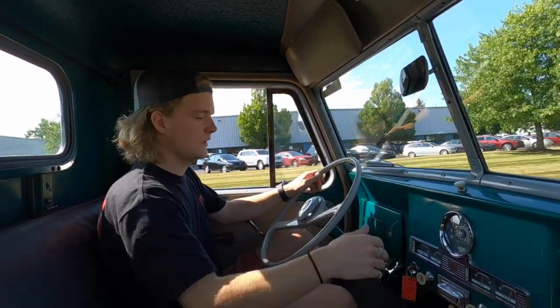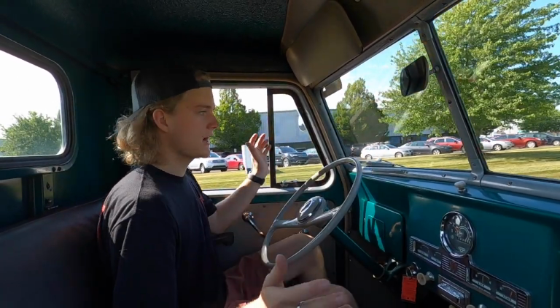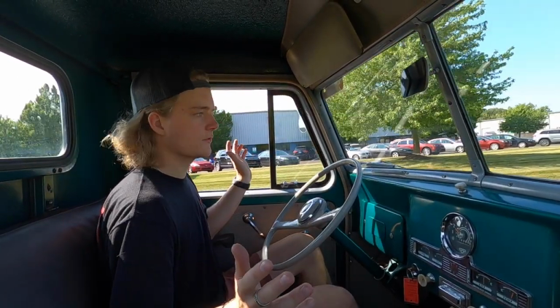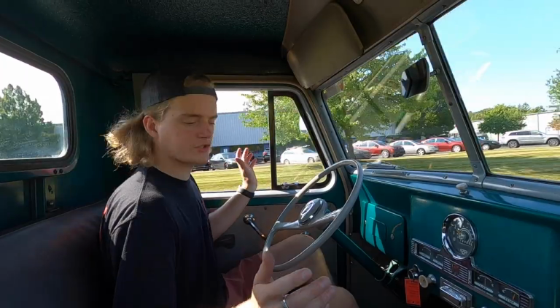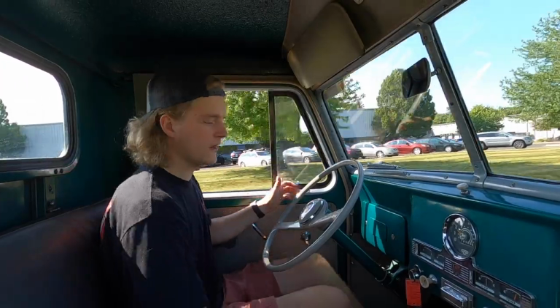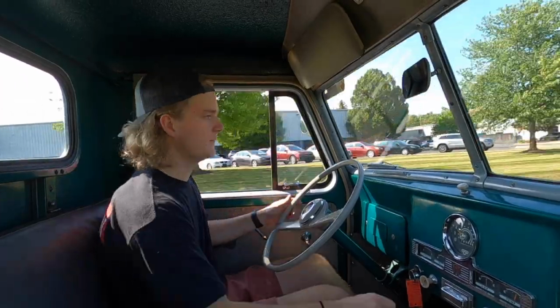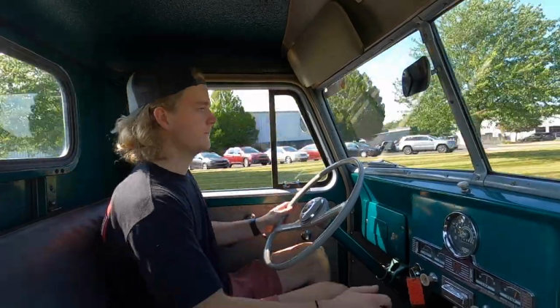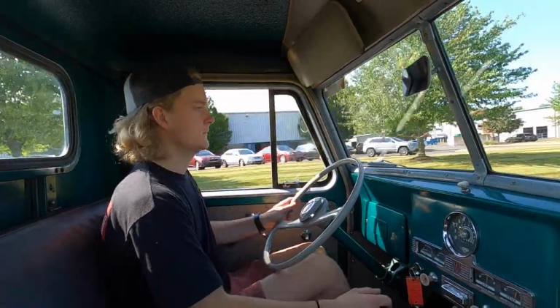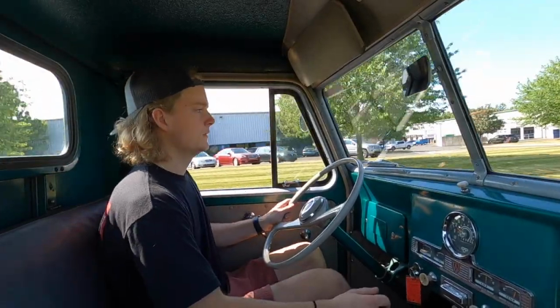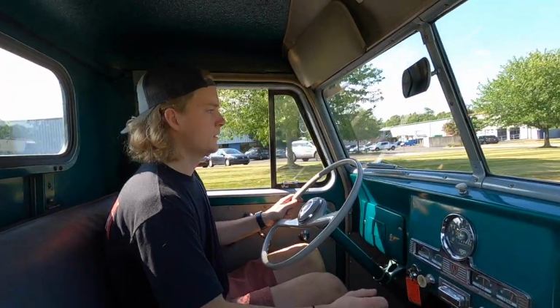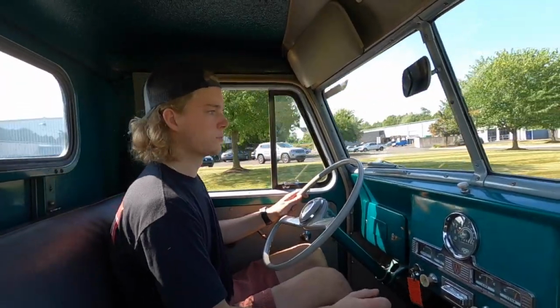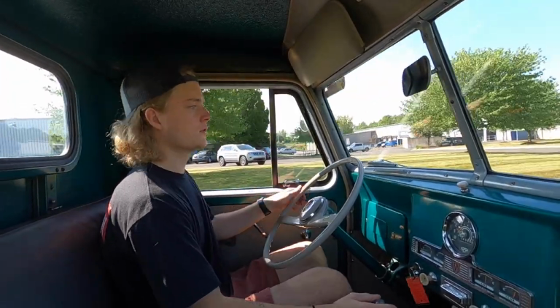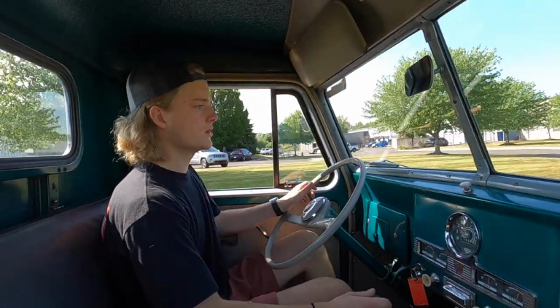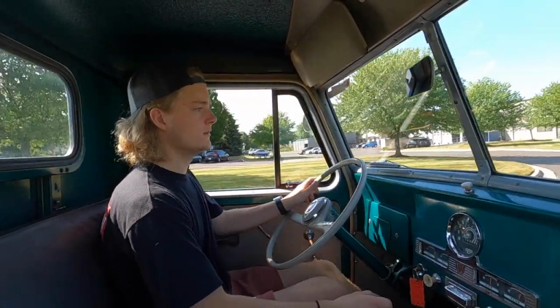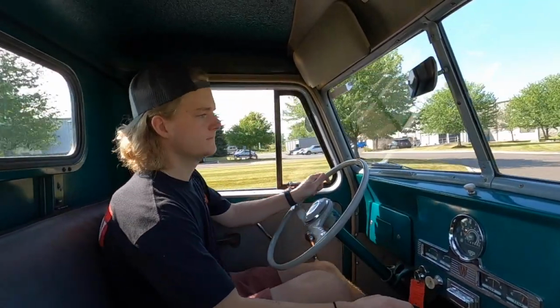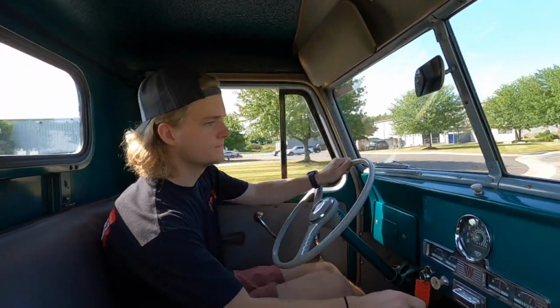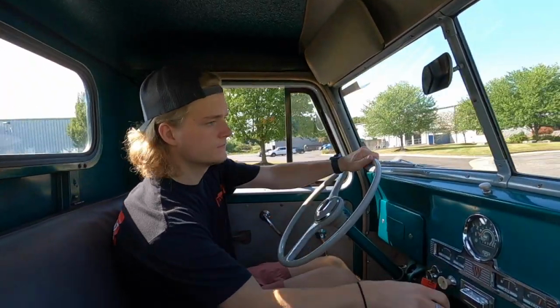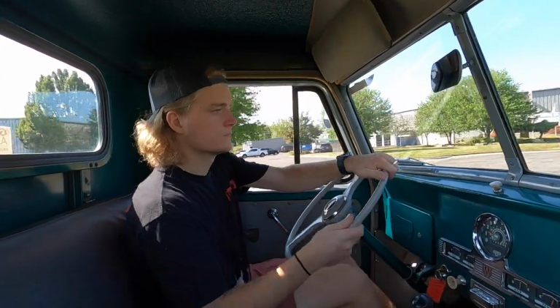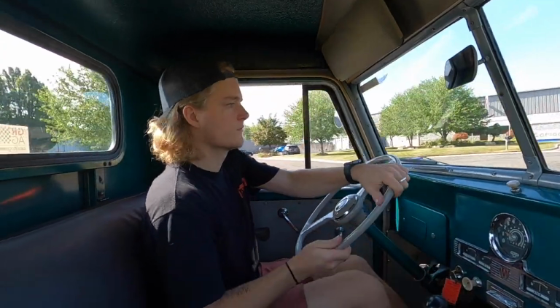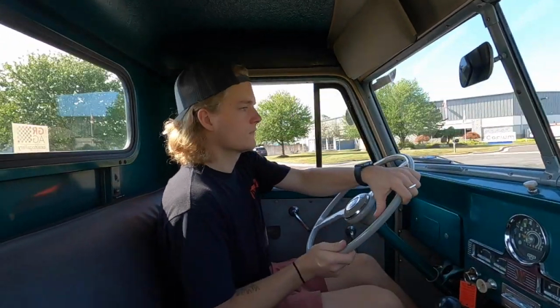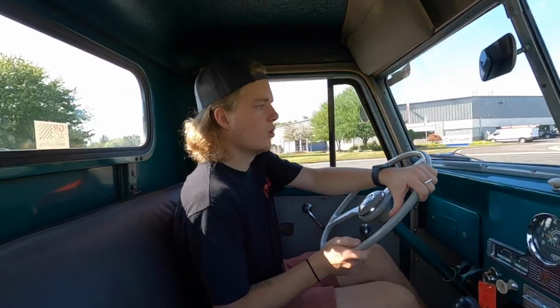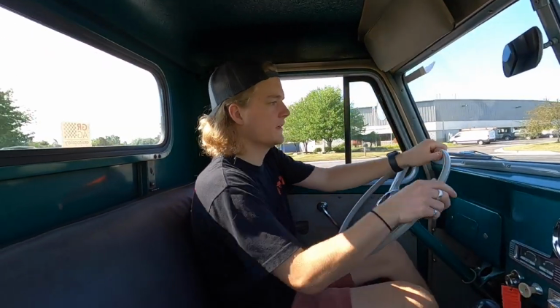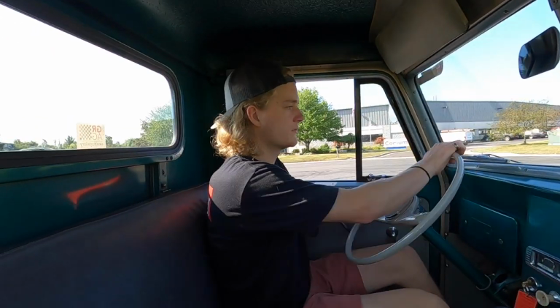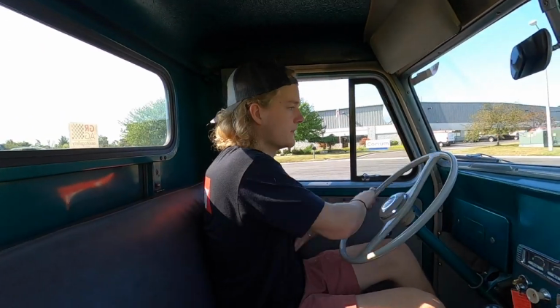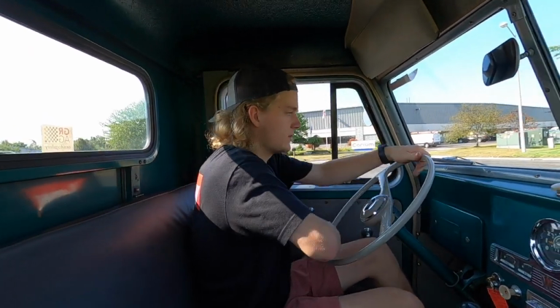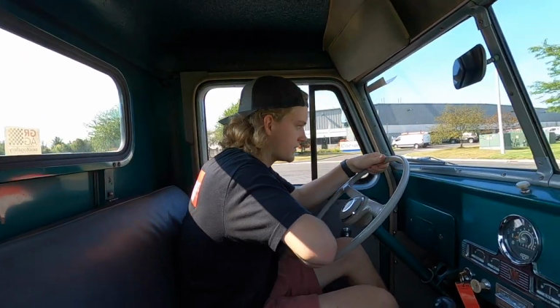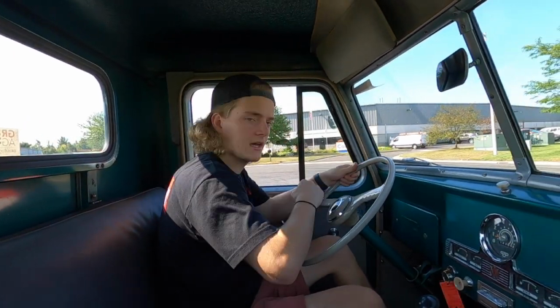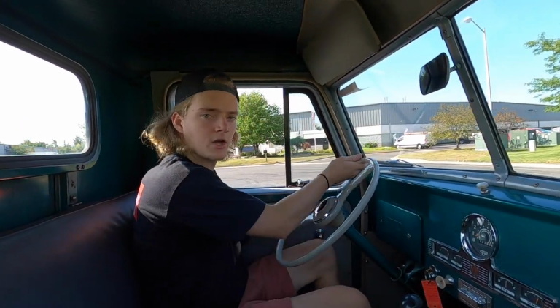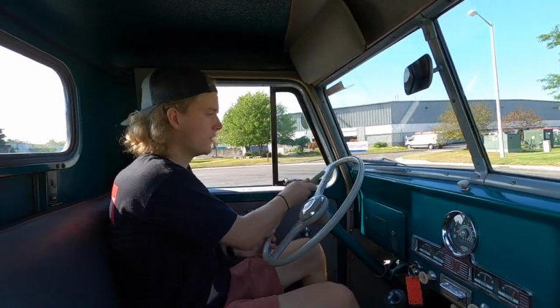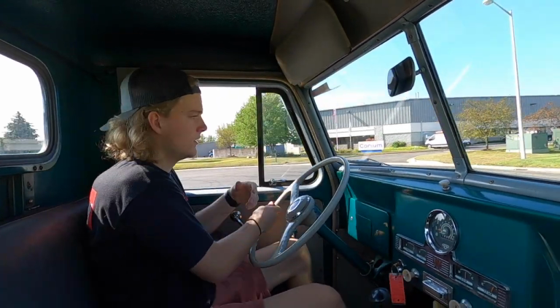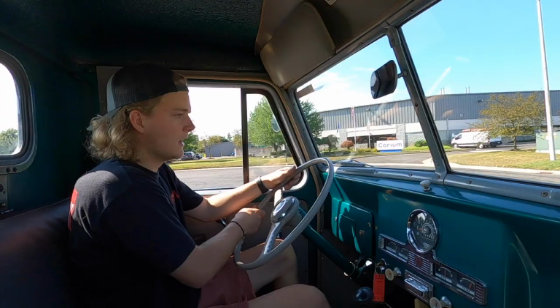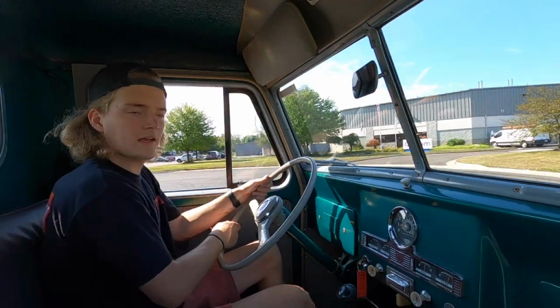It tracks down the road straight. The brakes feel really good. No complaints whatsoever. This is an awesome get-and-go classic.